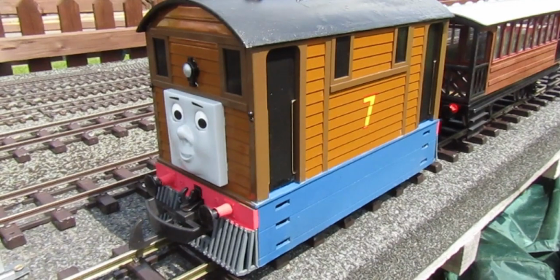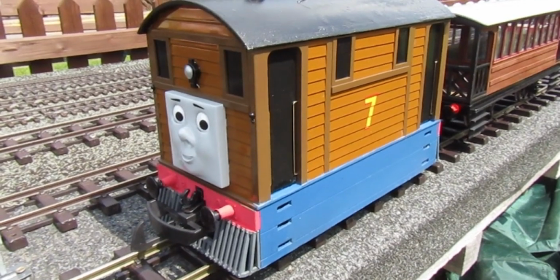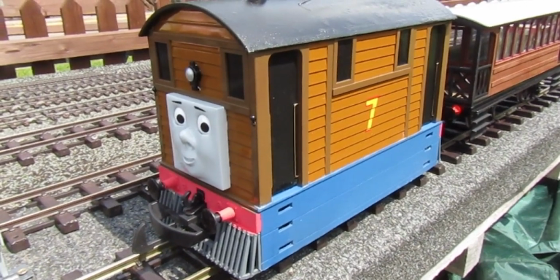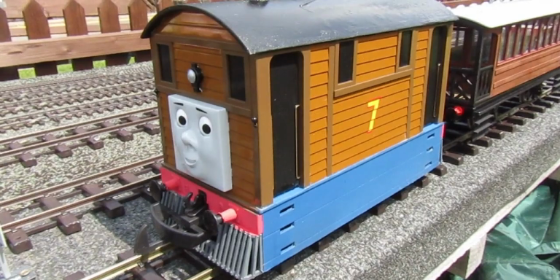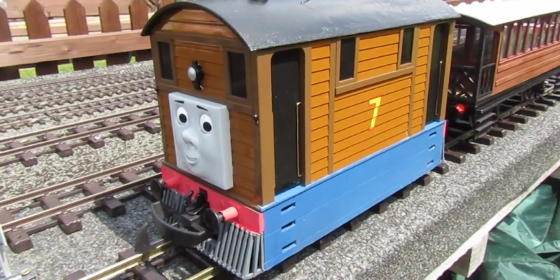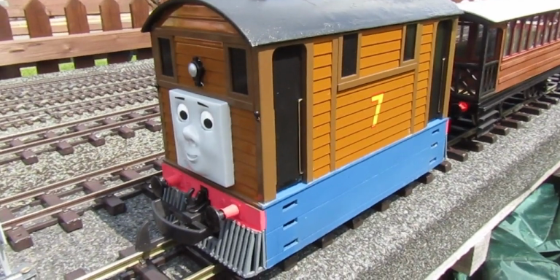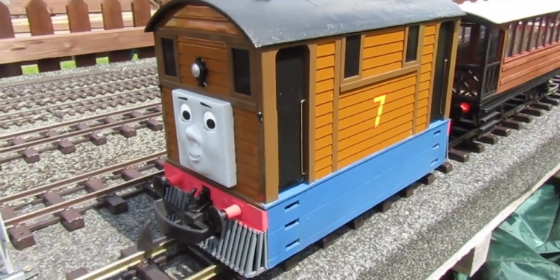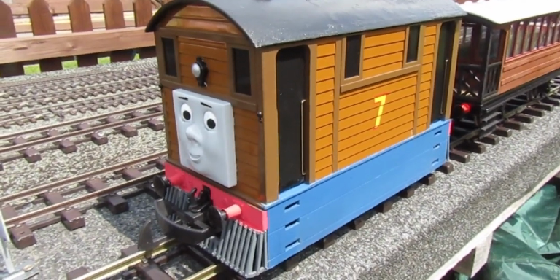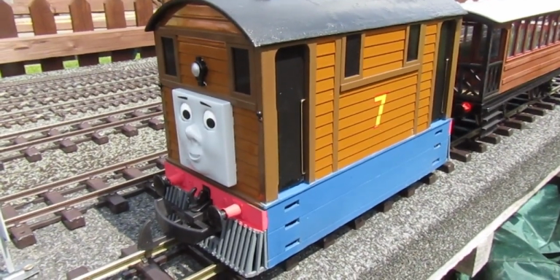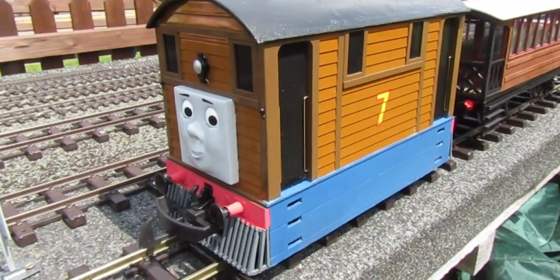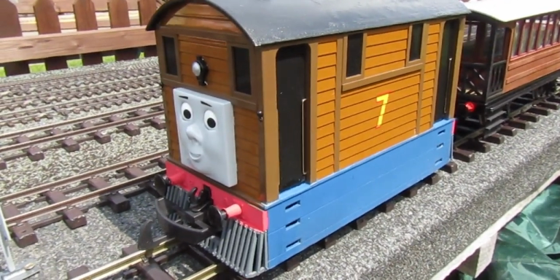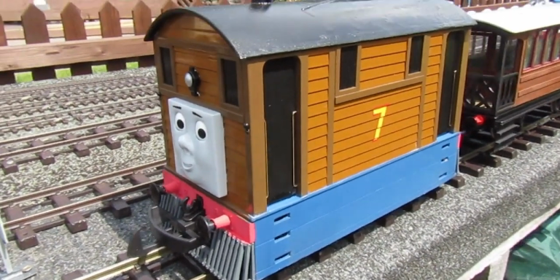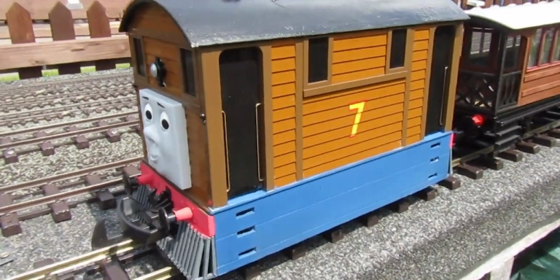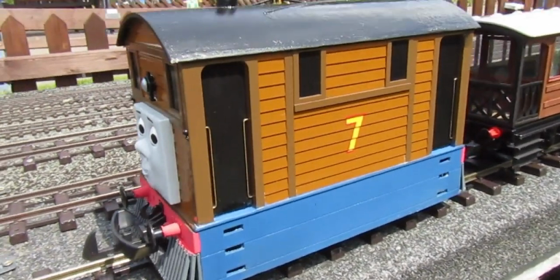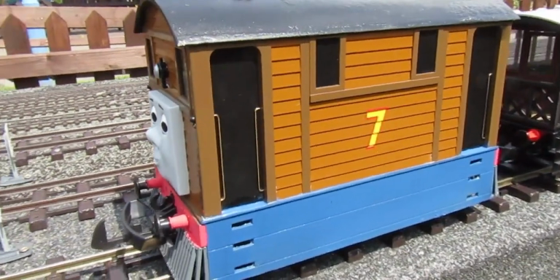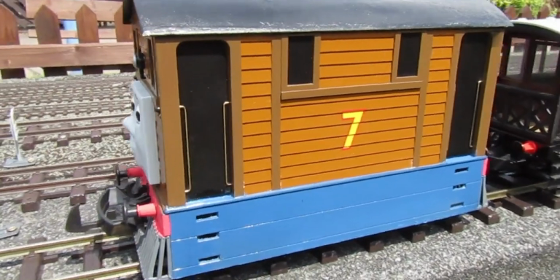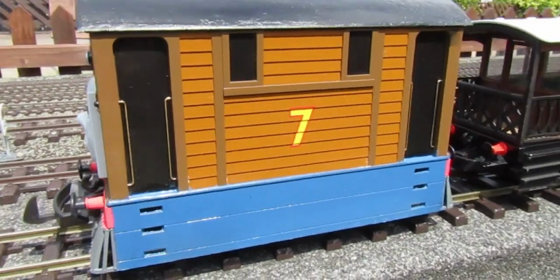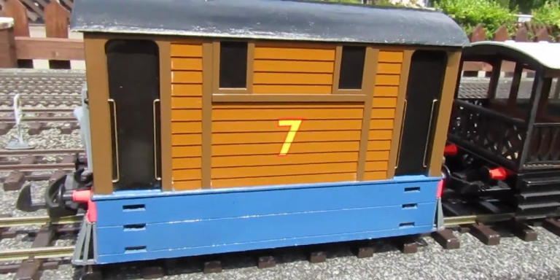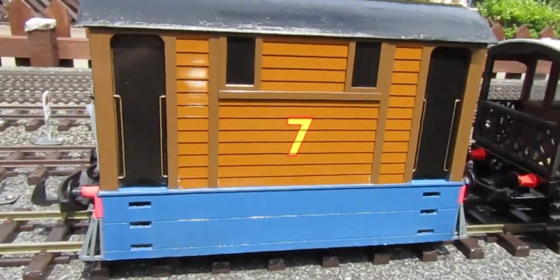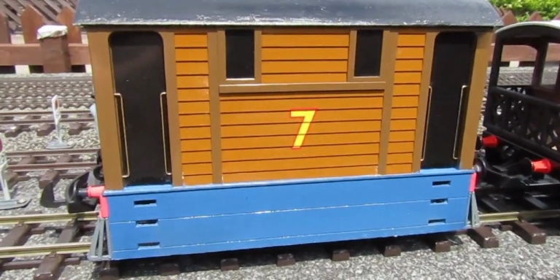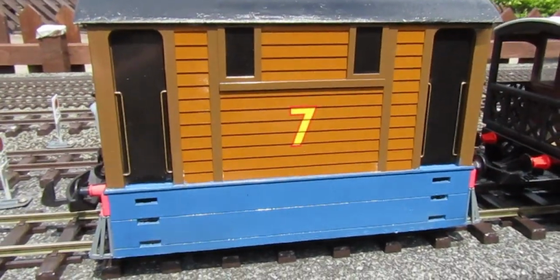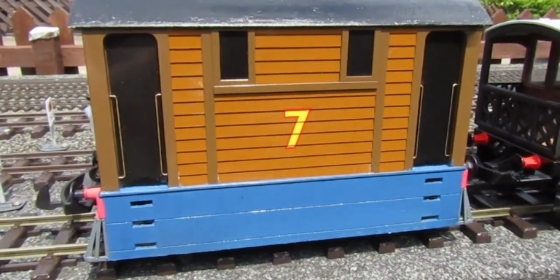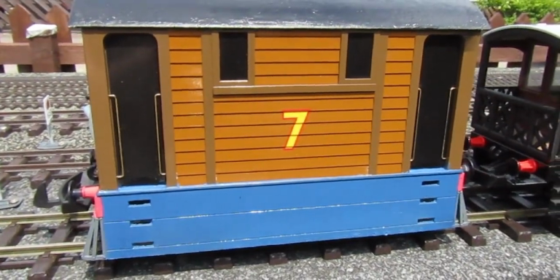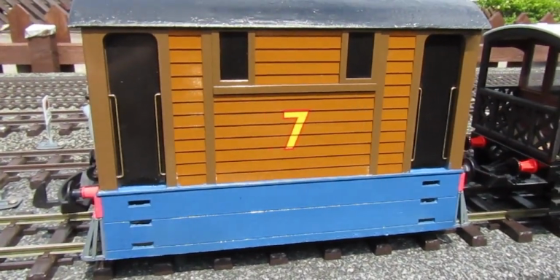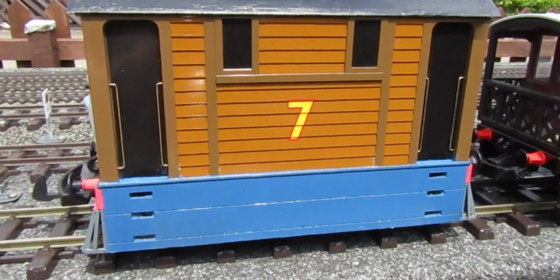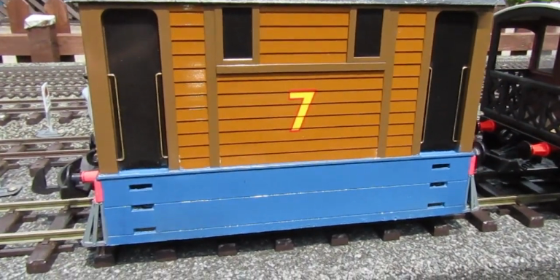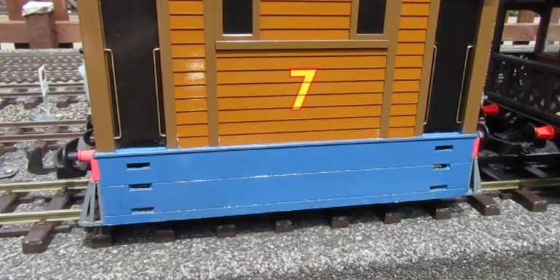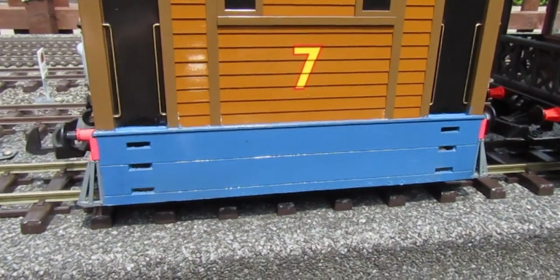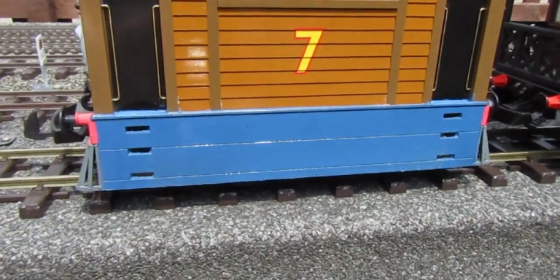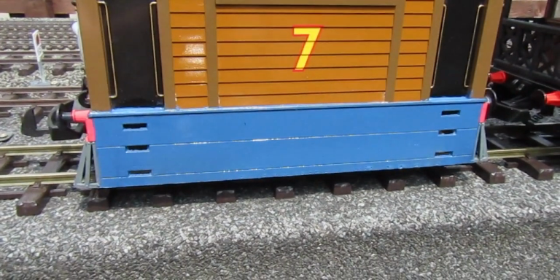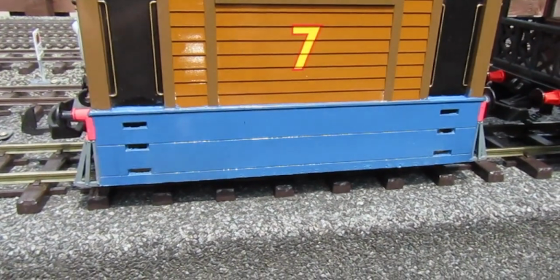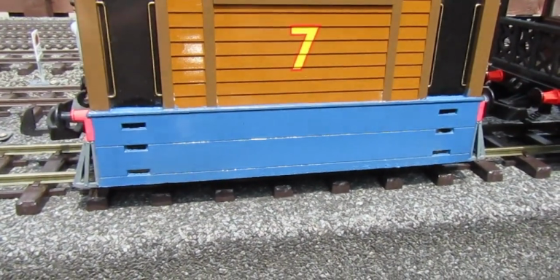Hello my friends, welcome back to the channel — it's been quite some time. Today we're having a look at the custom gauge one Bachmann Toby repainted in the chocolate and blue color.